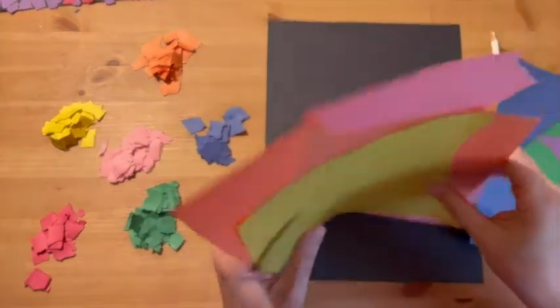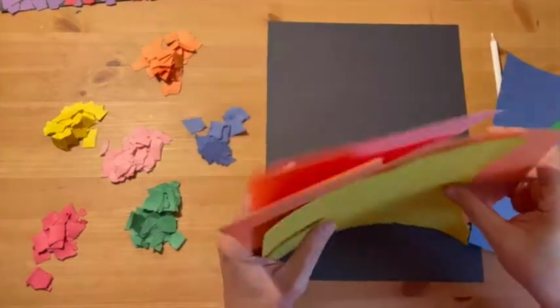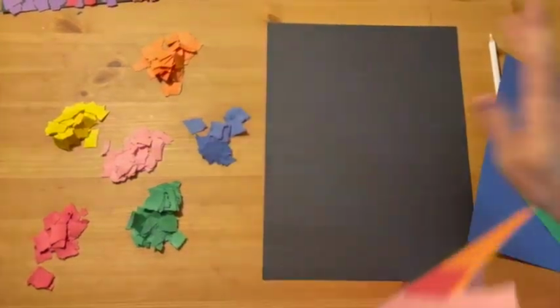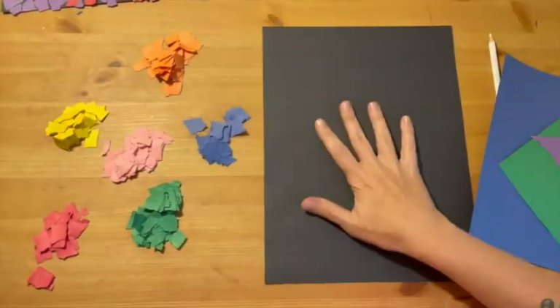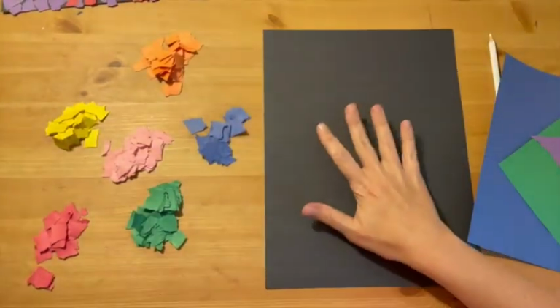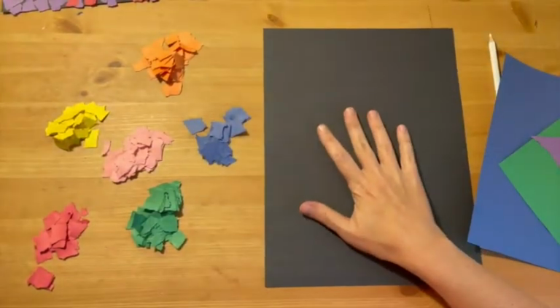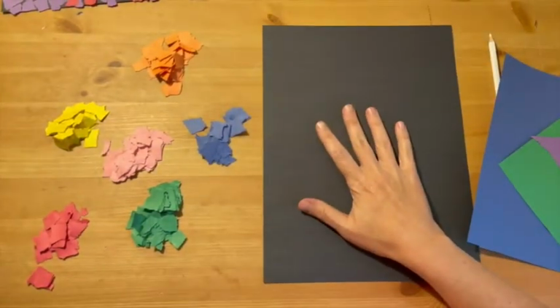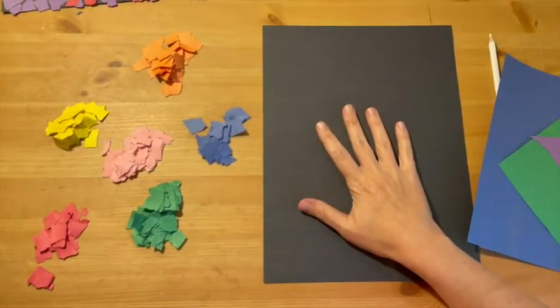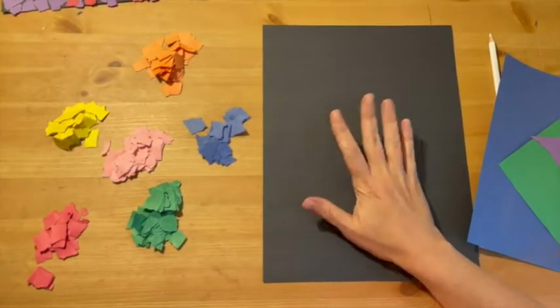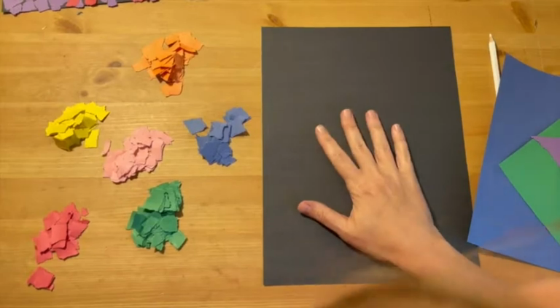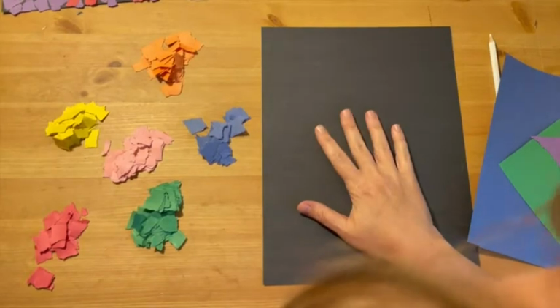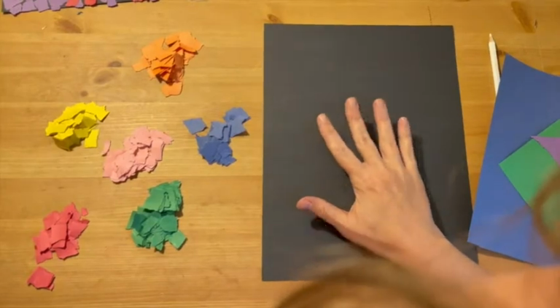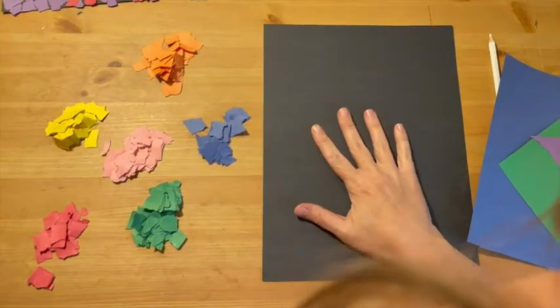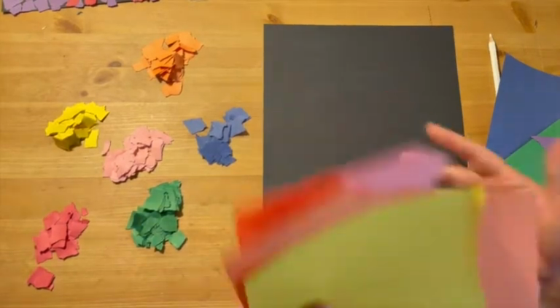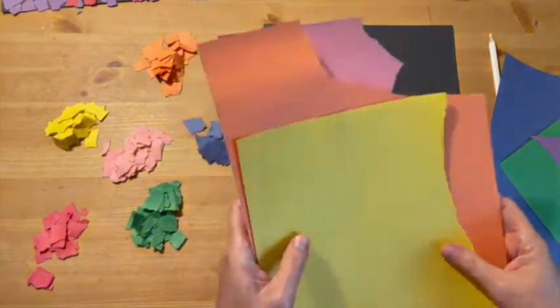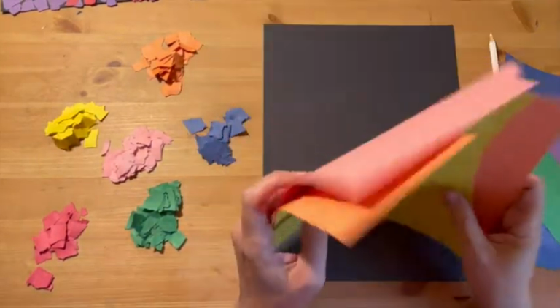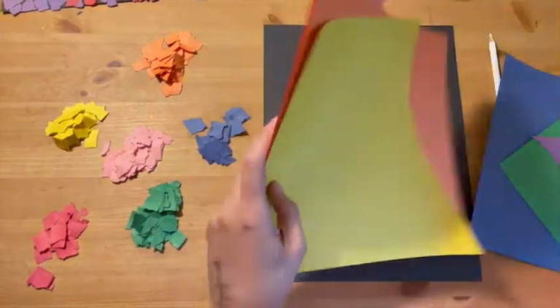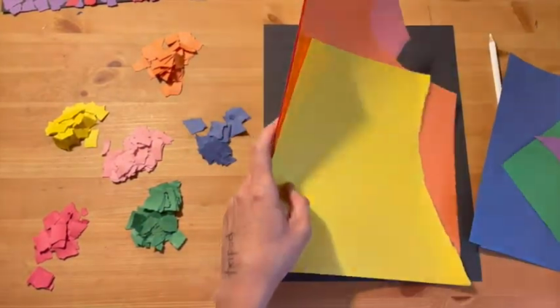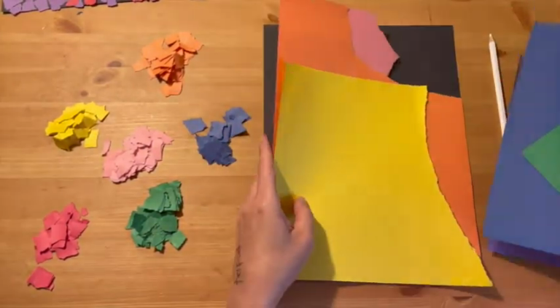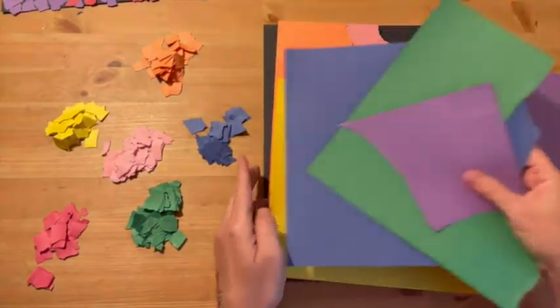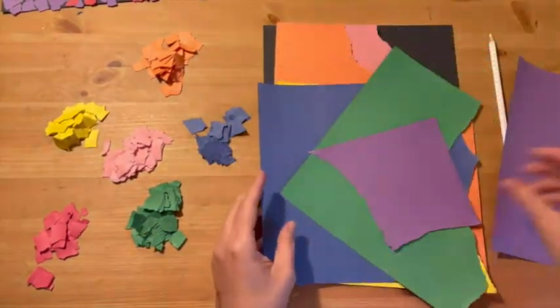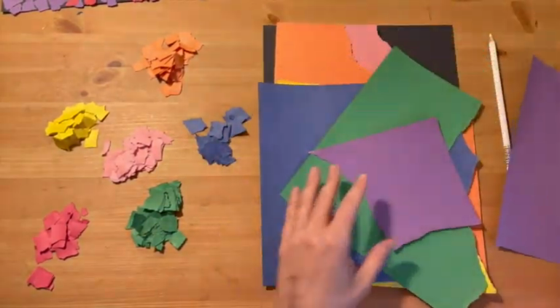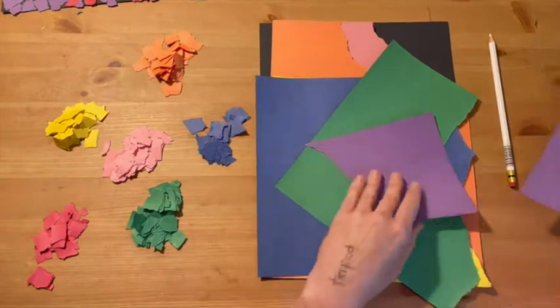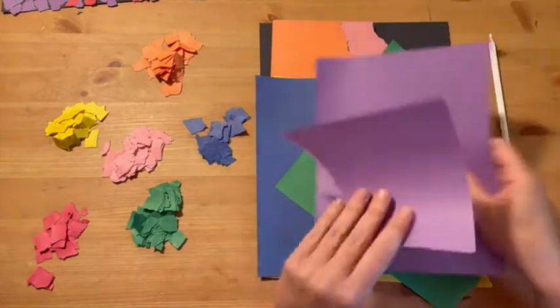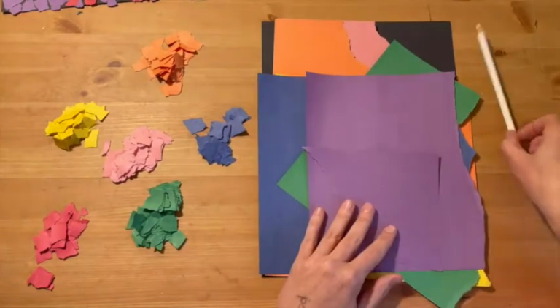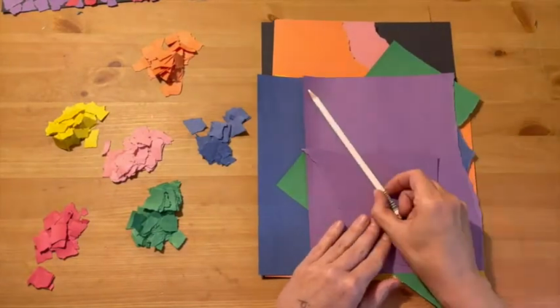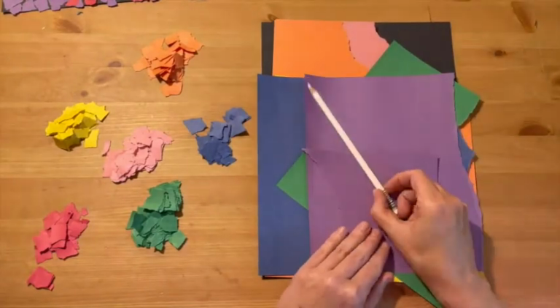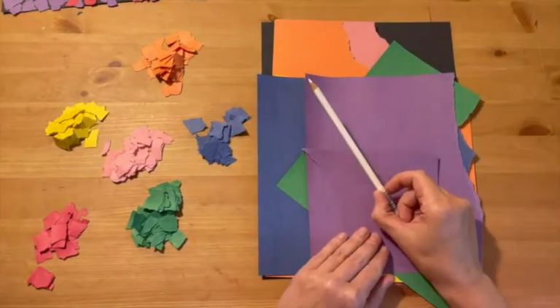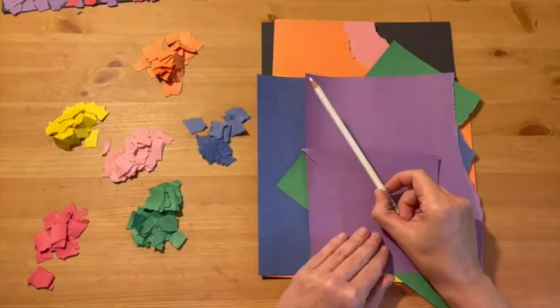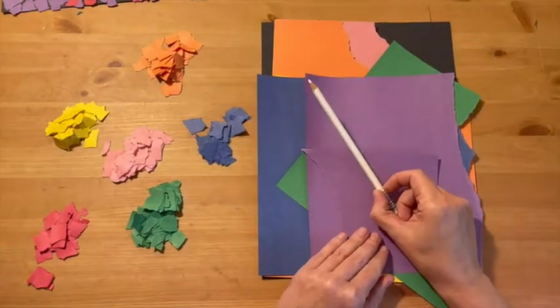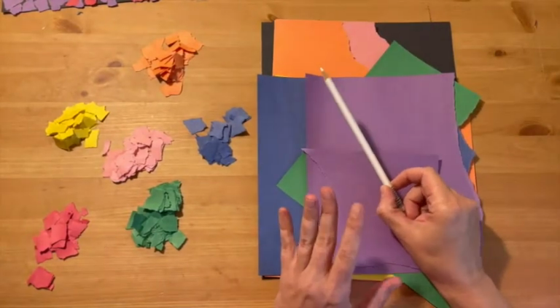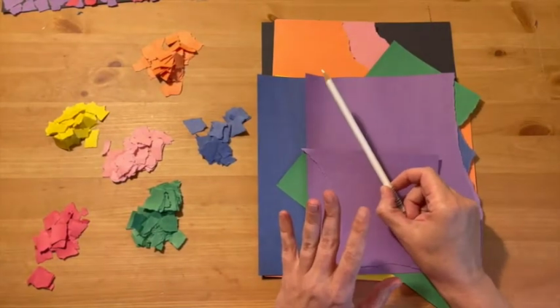And then you're going to need a dark color for your background, so like a dark blue, dark green, or a black. And the other thing you're going to need is a pencil. A white pencil is ideal, but any kind of pencil will work.